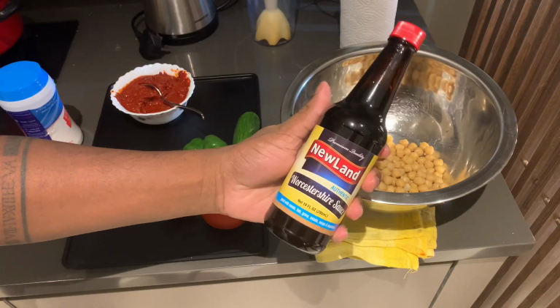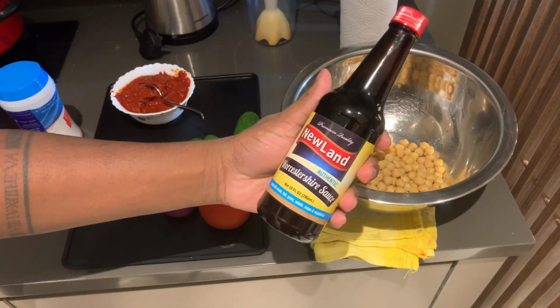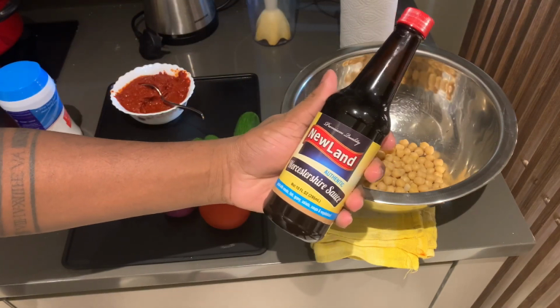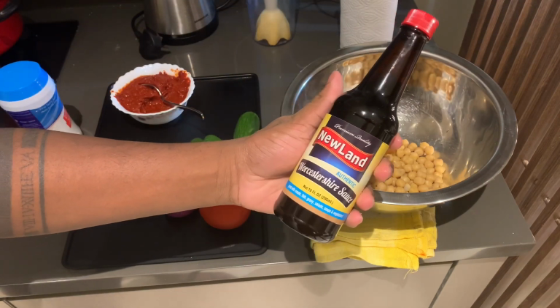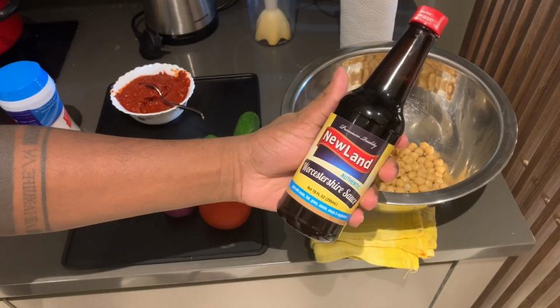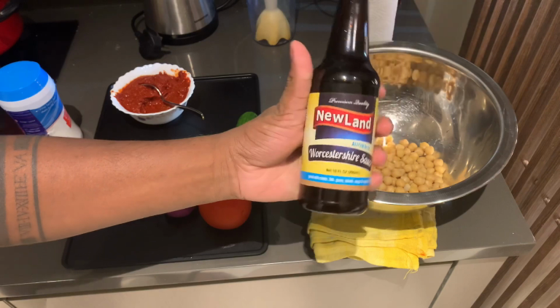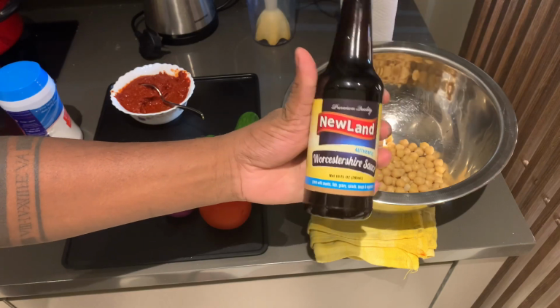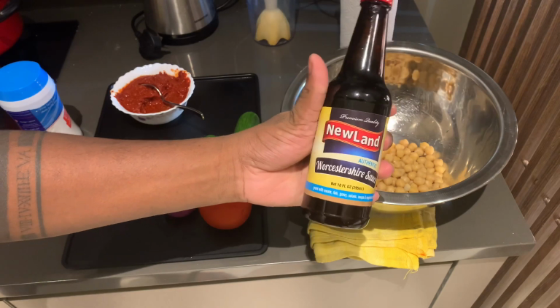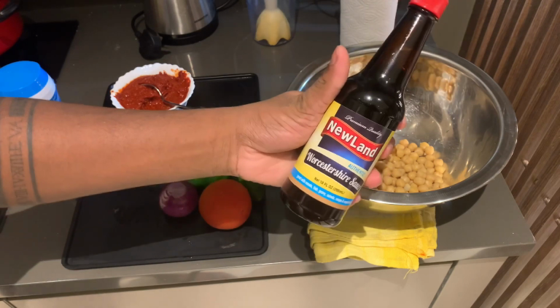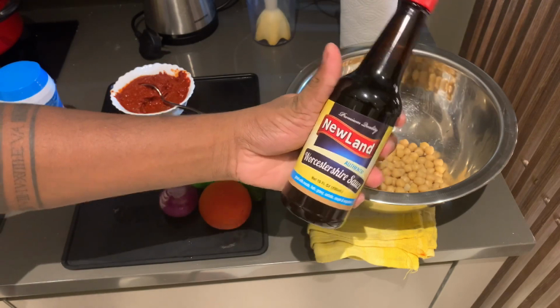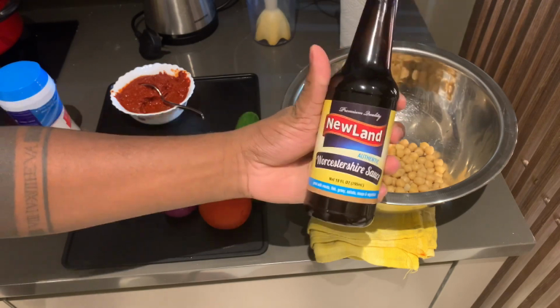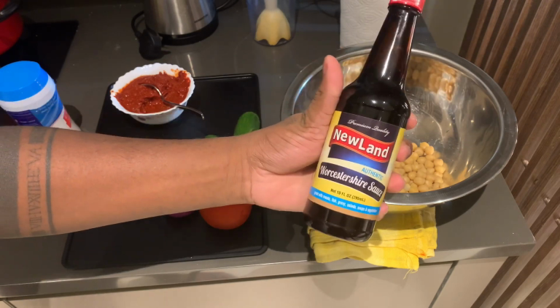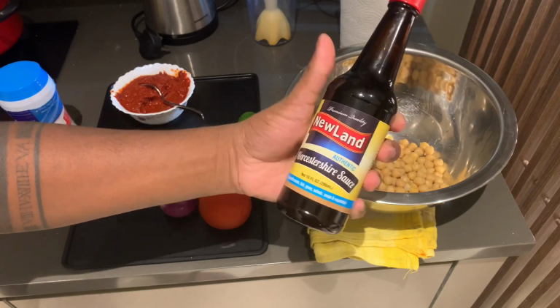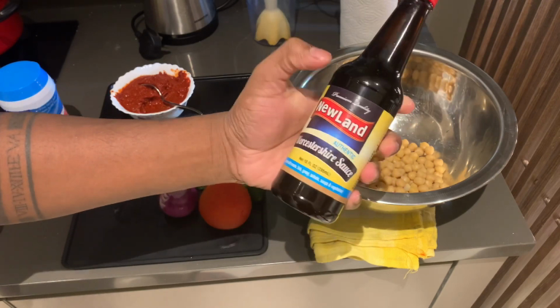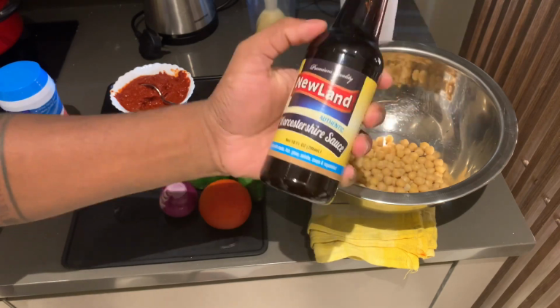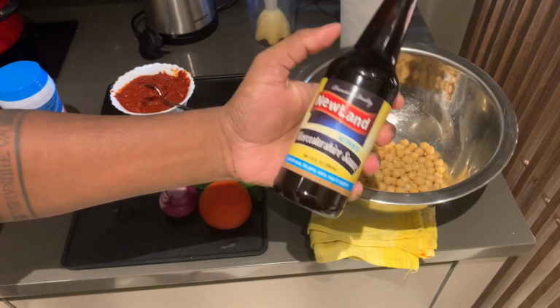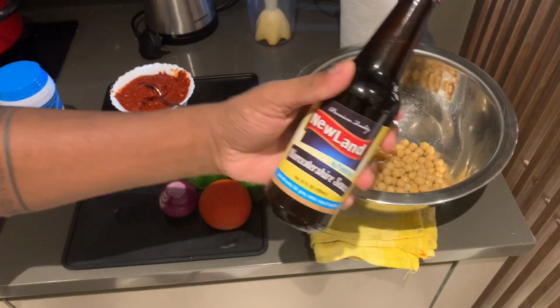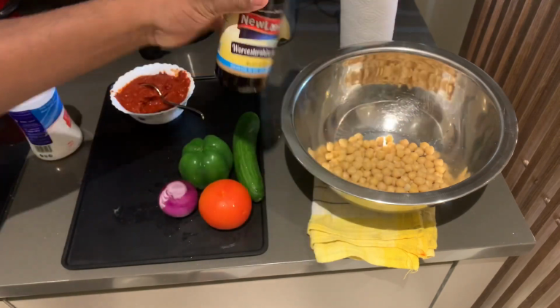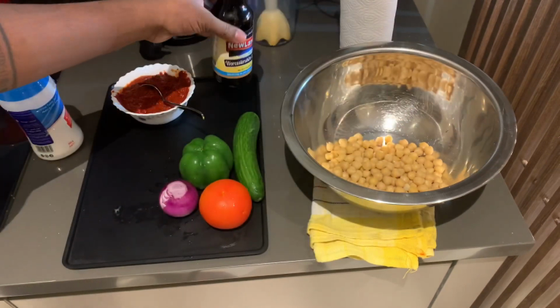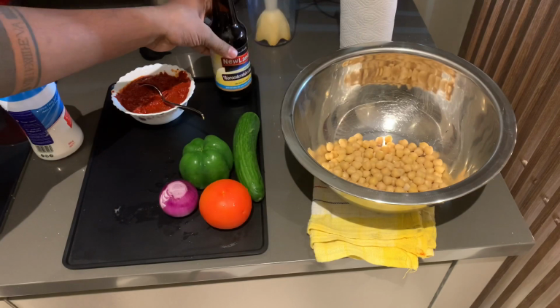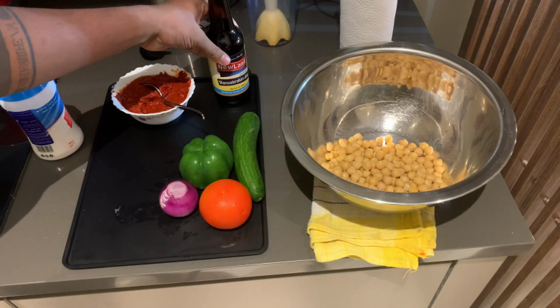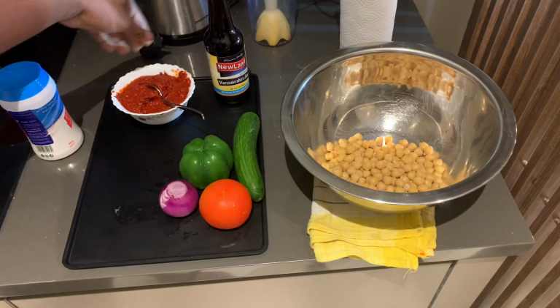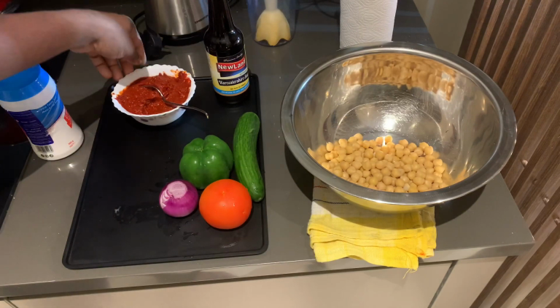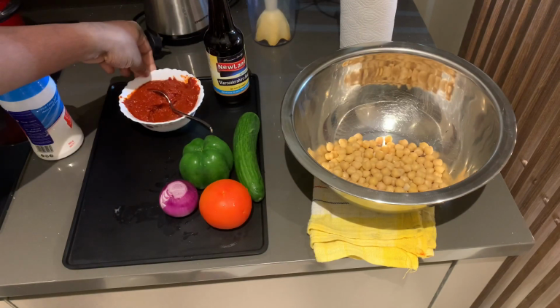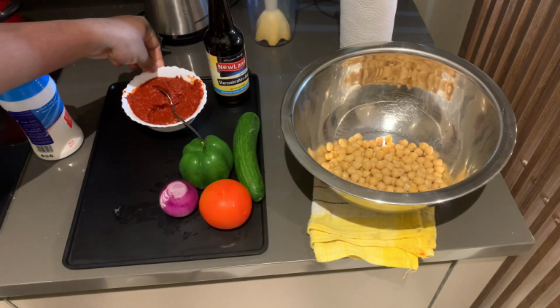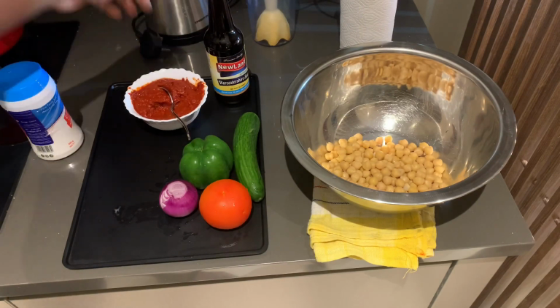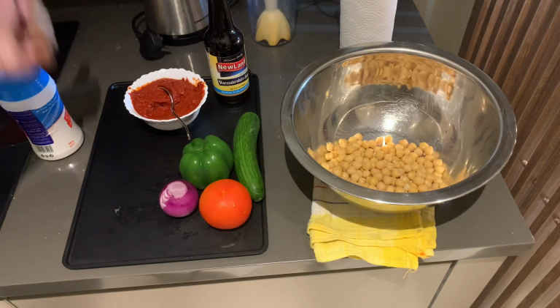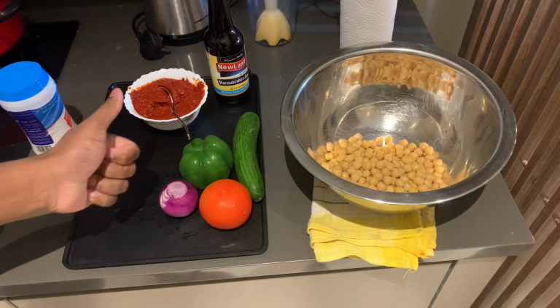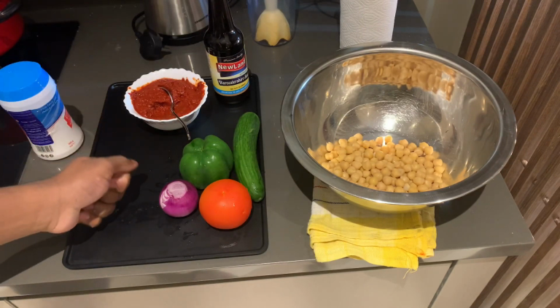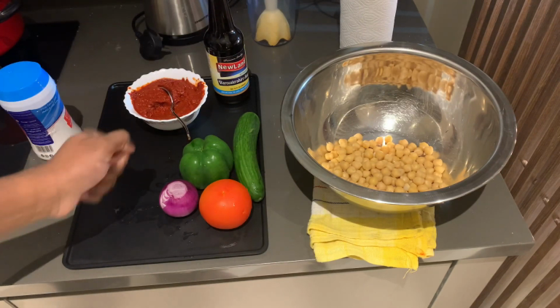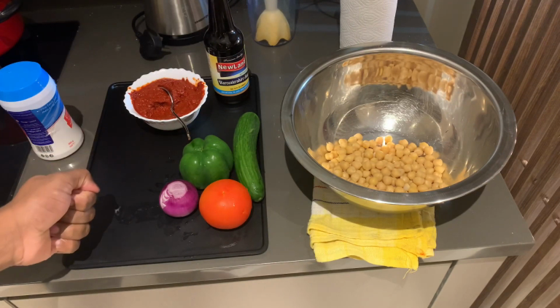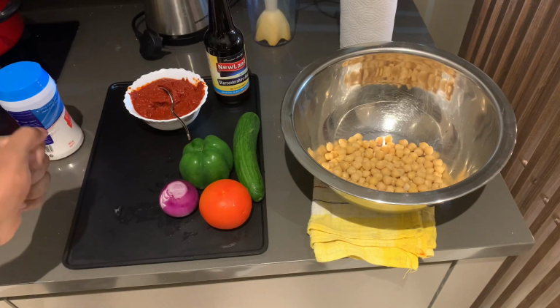If you are watching the captions, watch the W Sauce. I am going to make a dressing like this. I am going to add chili paste. I will add lemon, salt and oil.